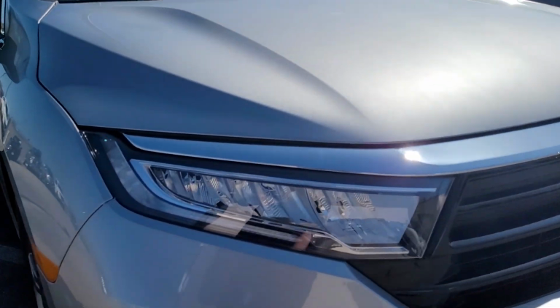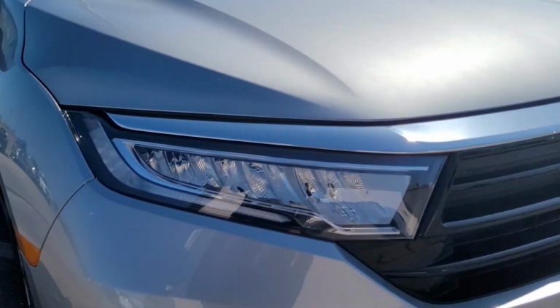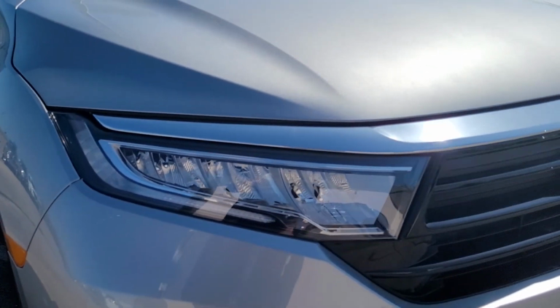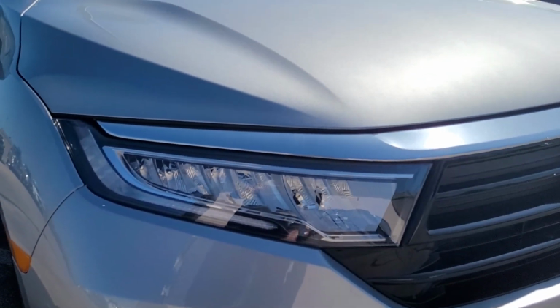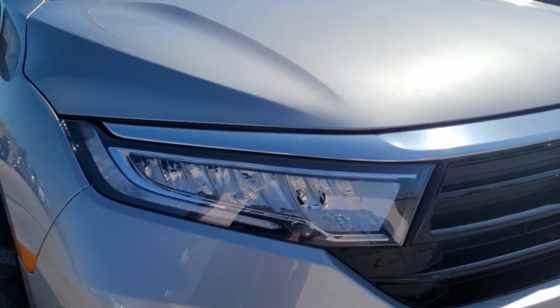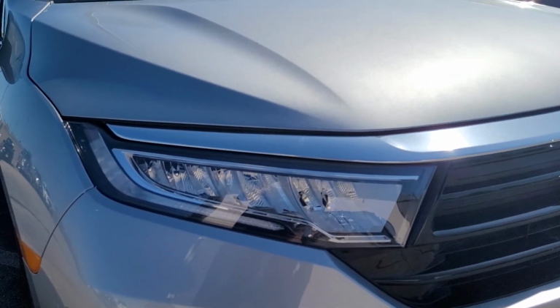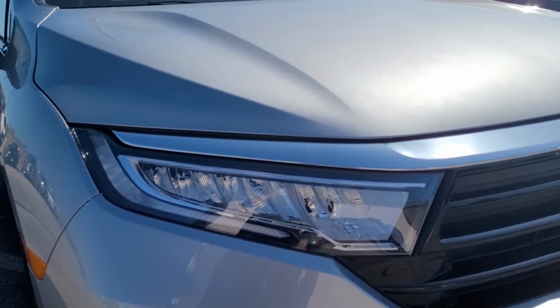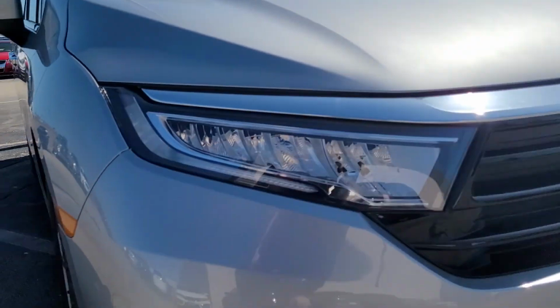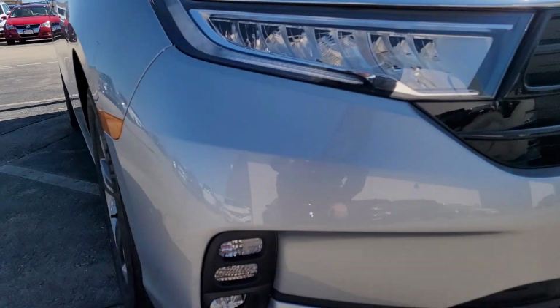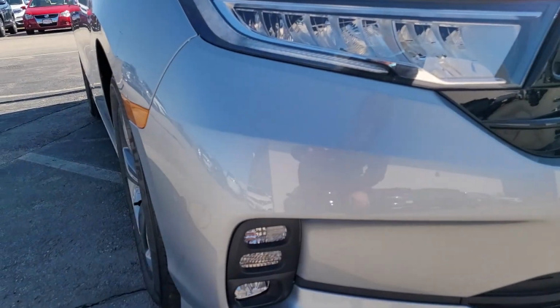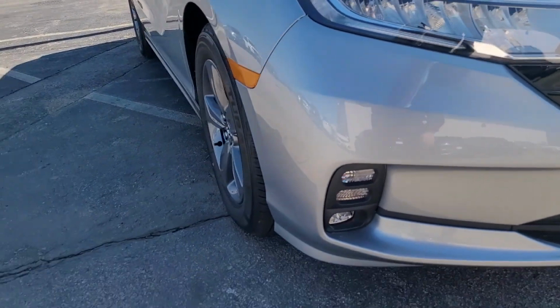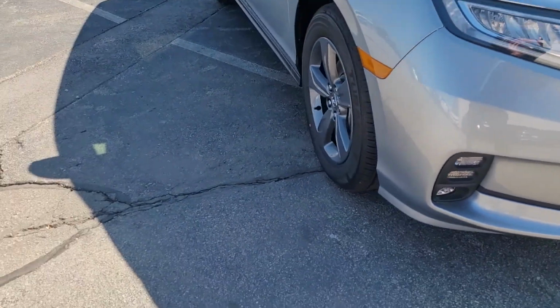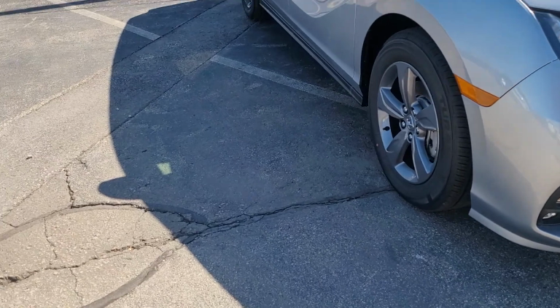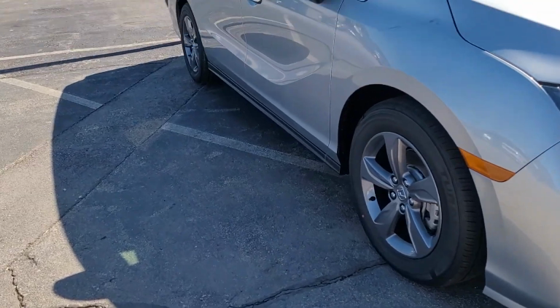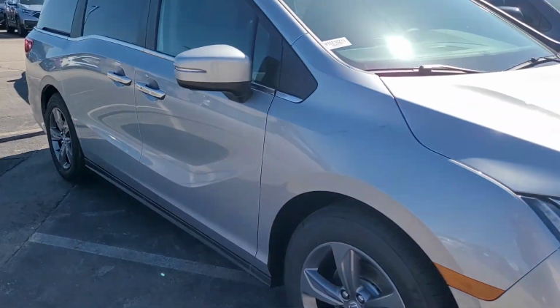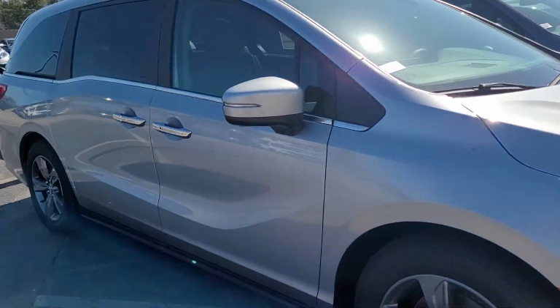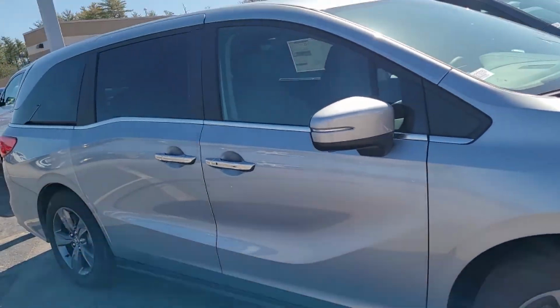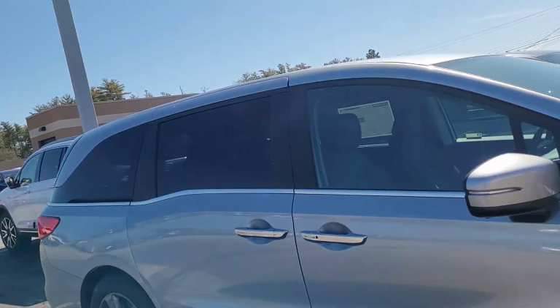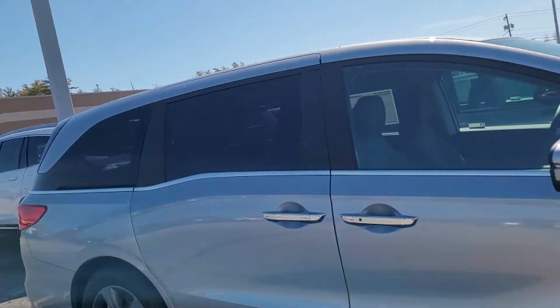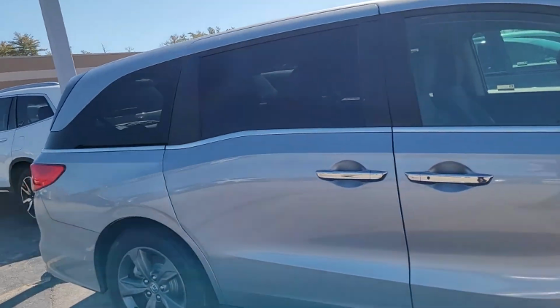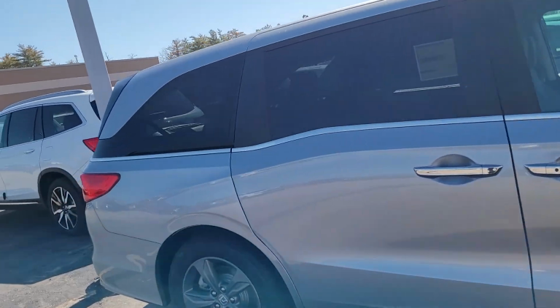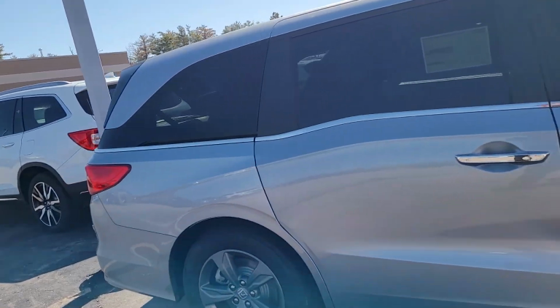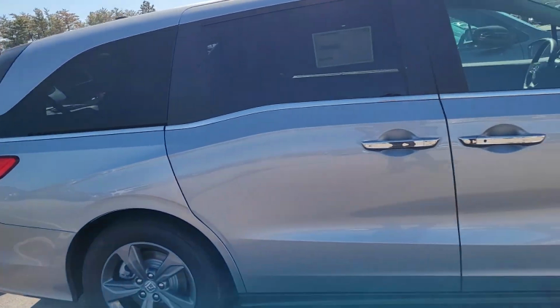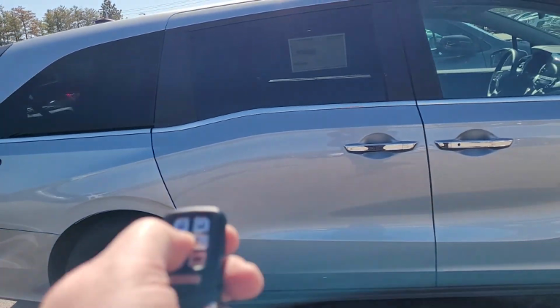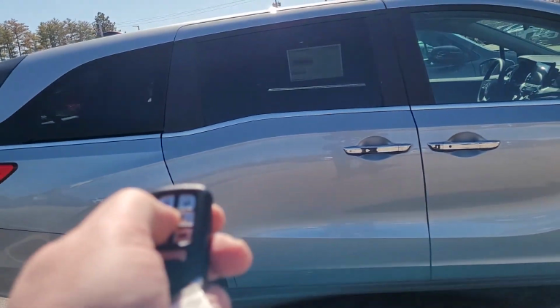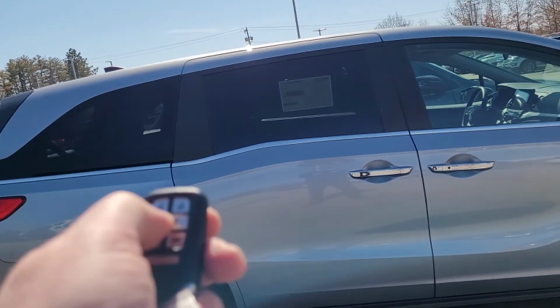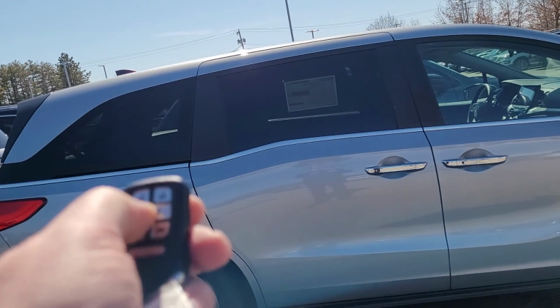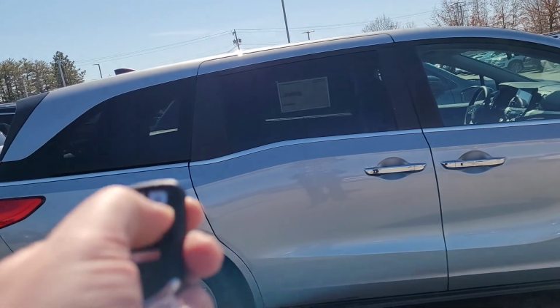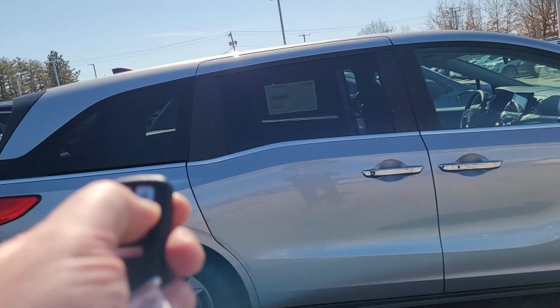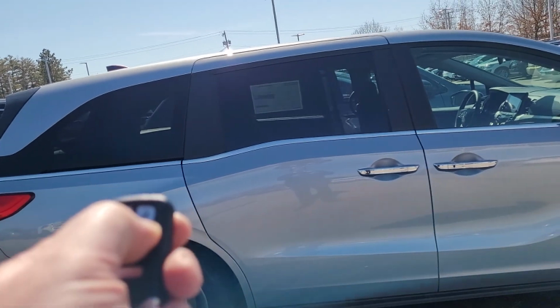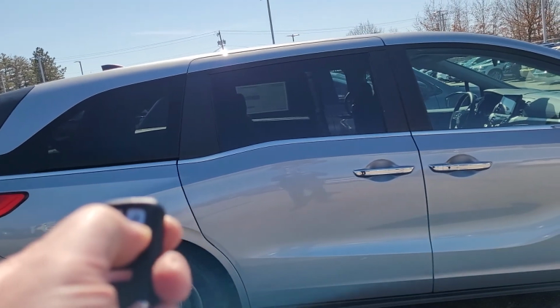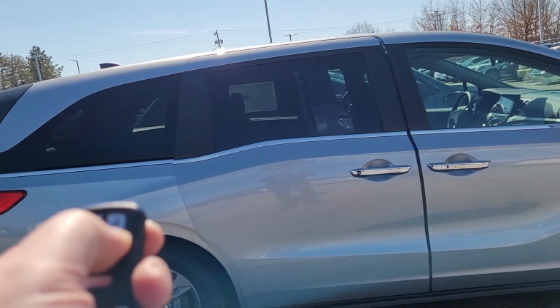You can see right up front here we have the auto-dimming headlights, high beams, and fog lights as well. 18-inch alloy wheels, and because it's an EX, you can access both sliding doors.